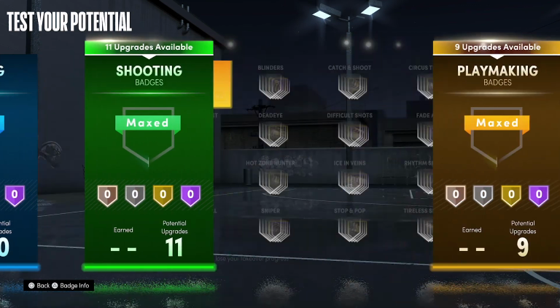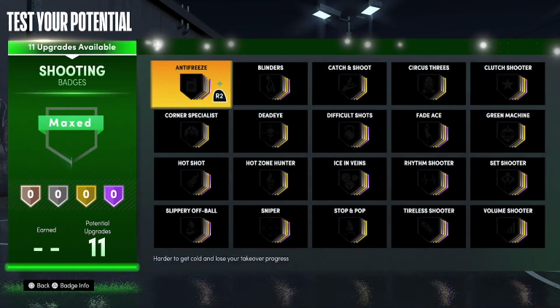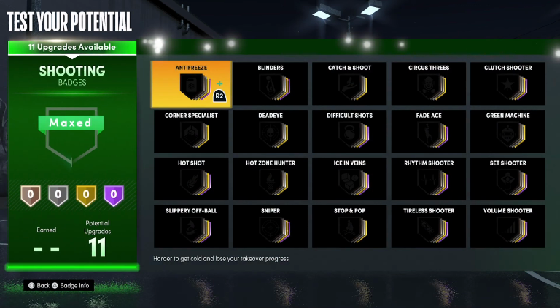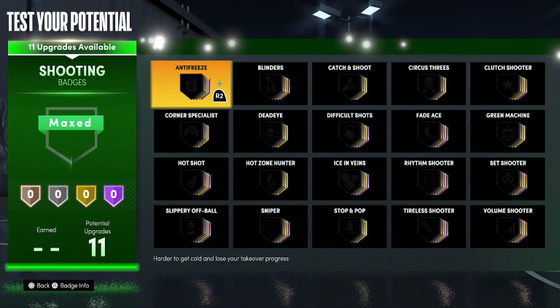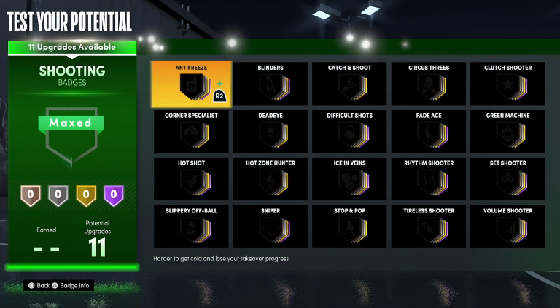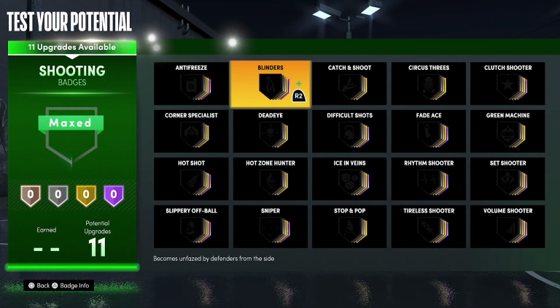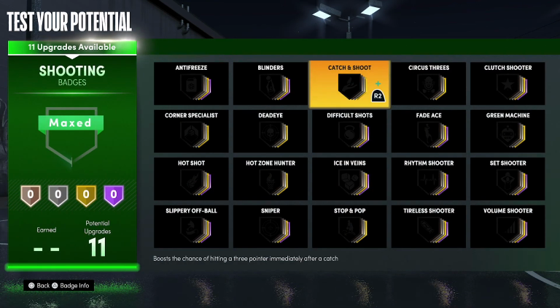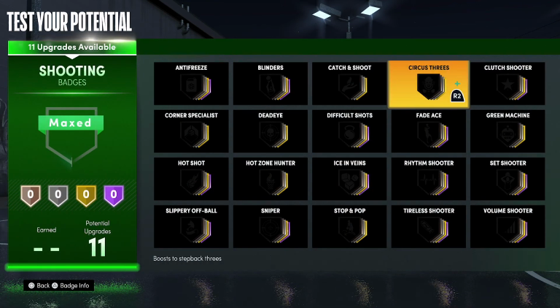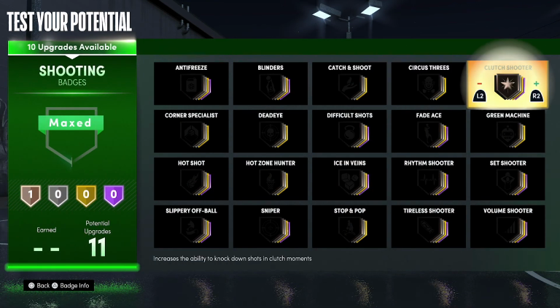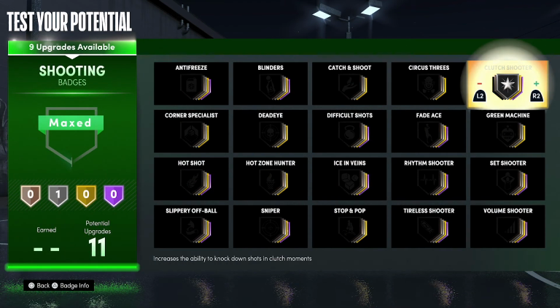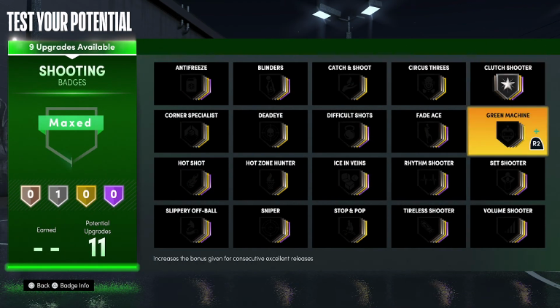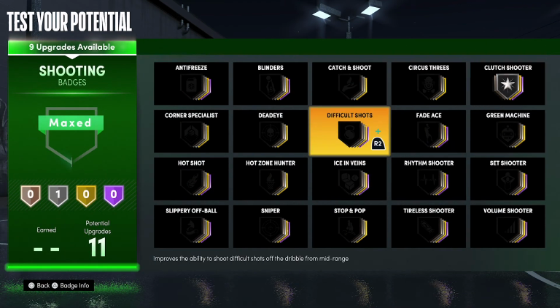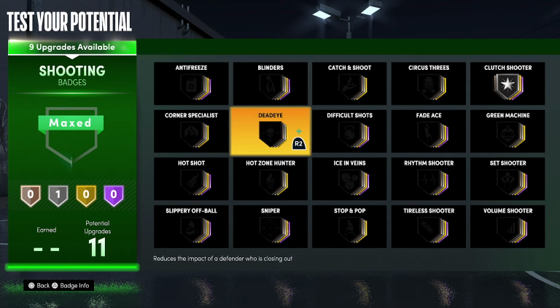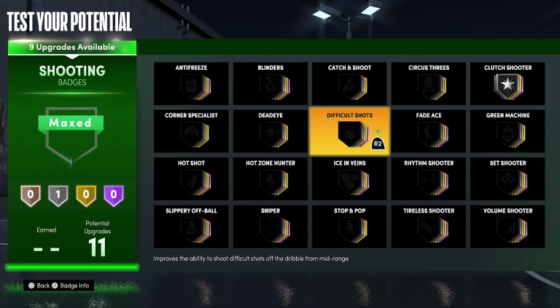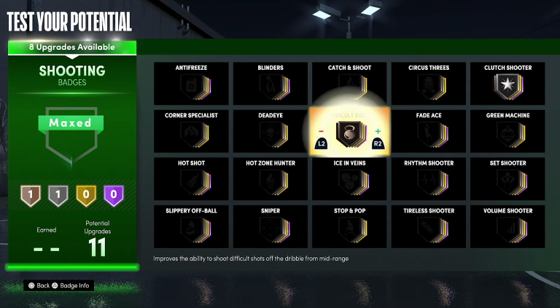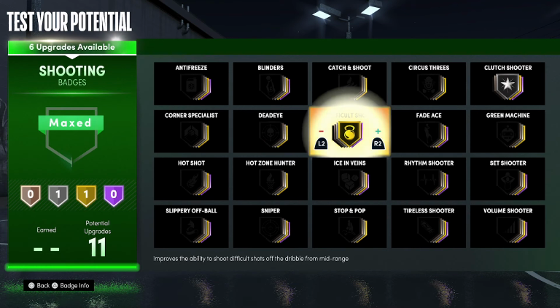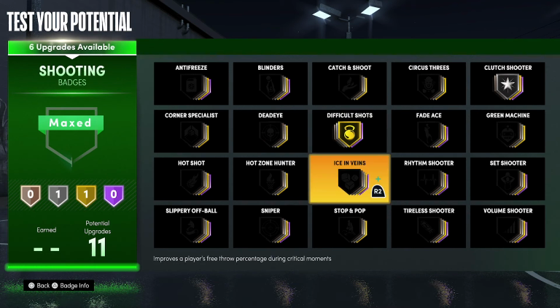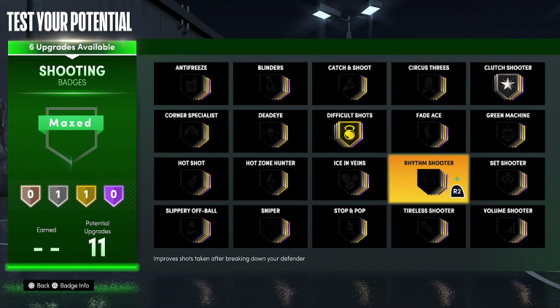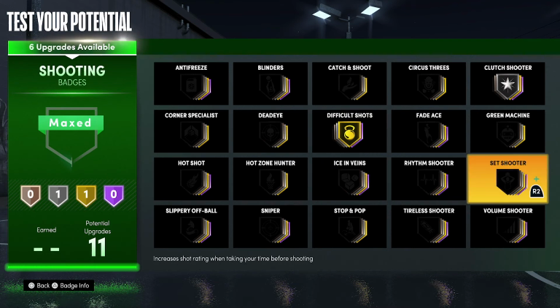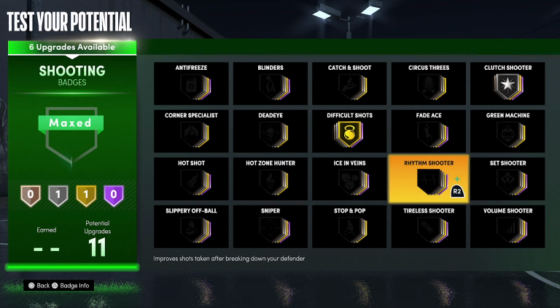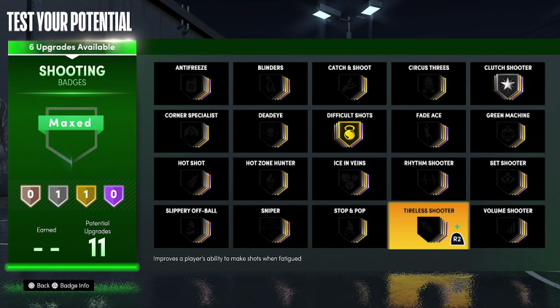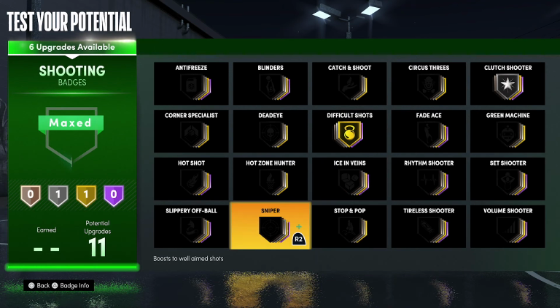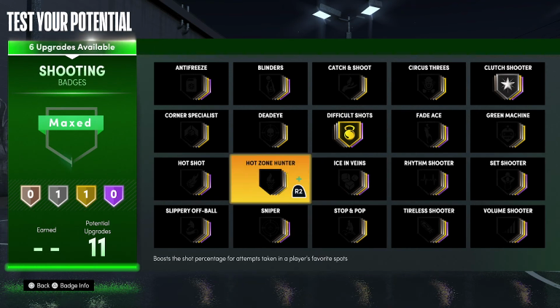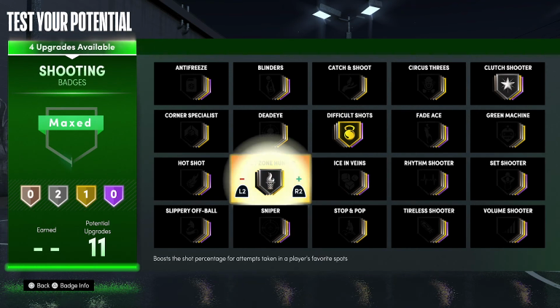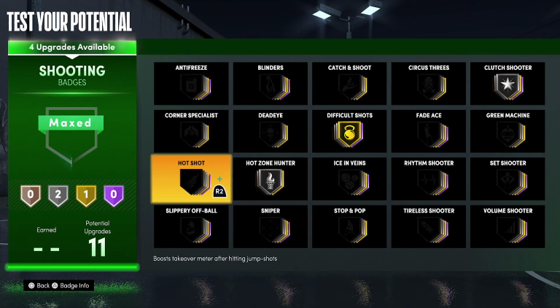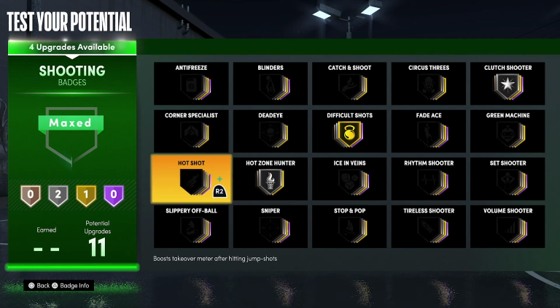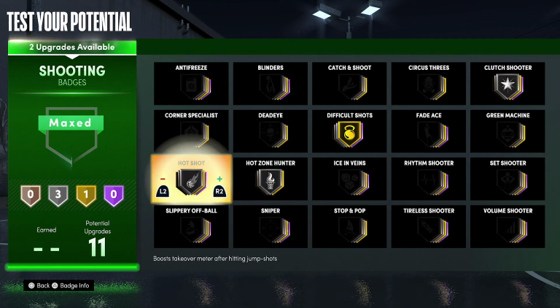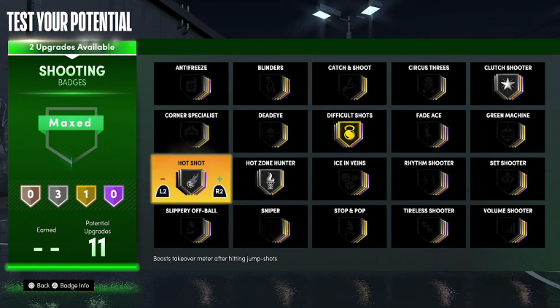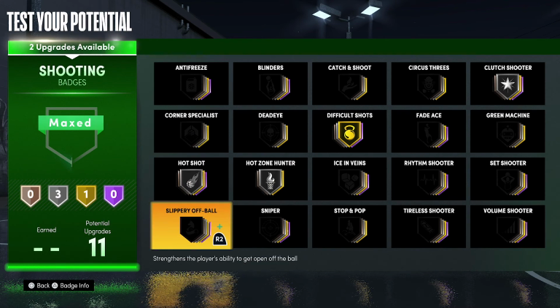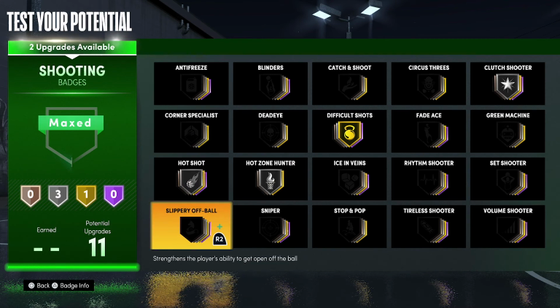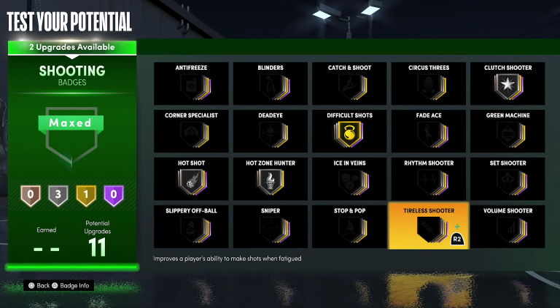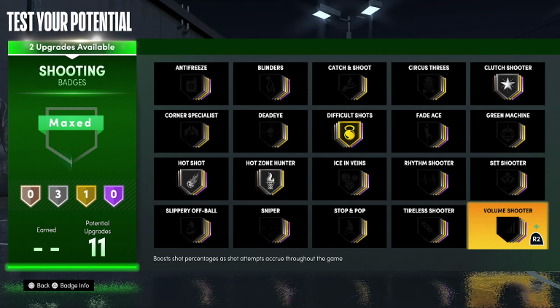For your shooting badges, you're going to put clutch shooter on silver, difficult shots on gold, hot zone hunter on silver, hot shot on silver, and volume shooter on silver.